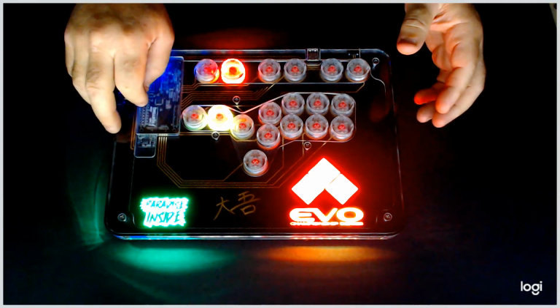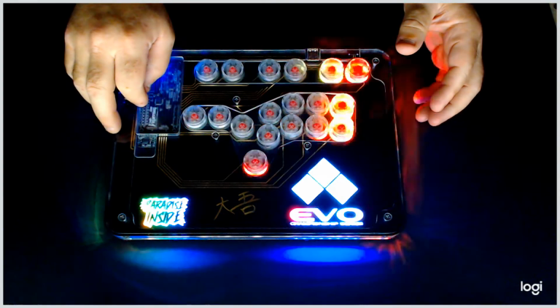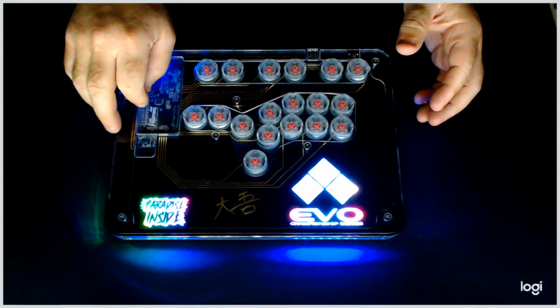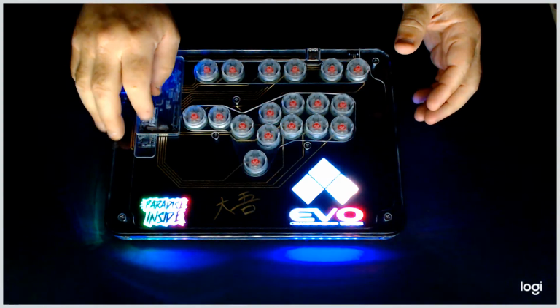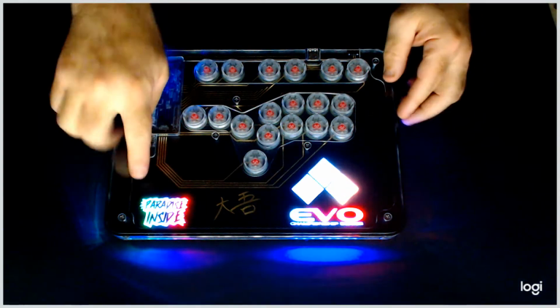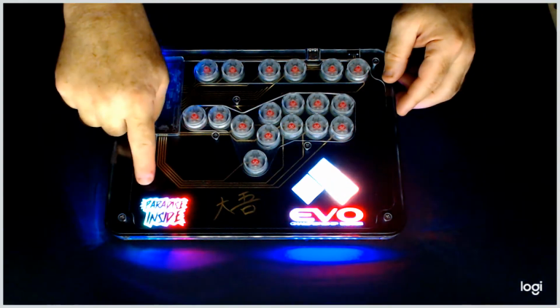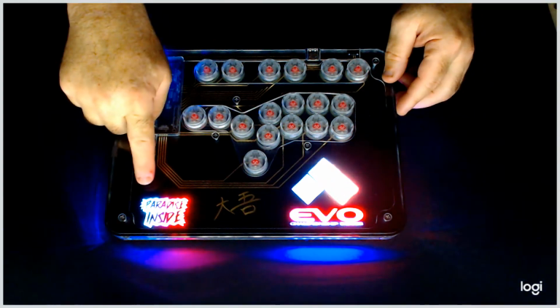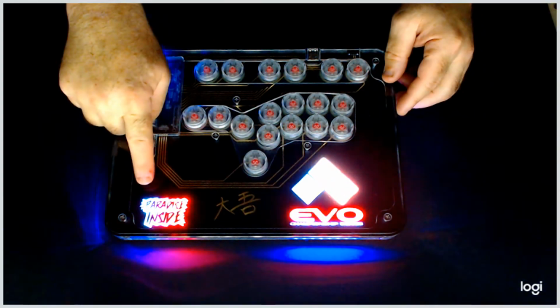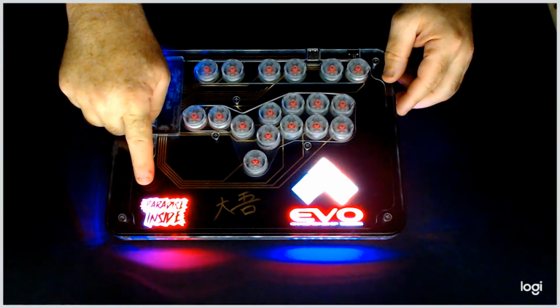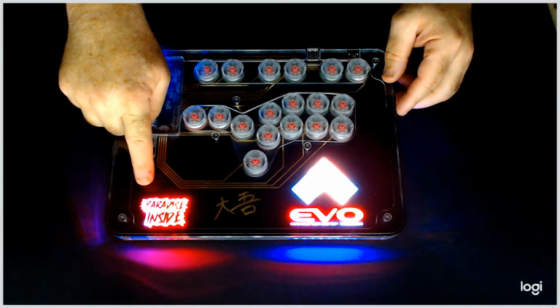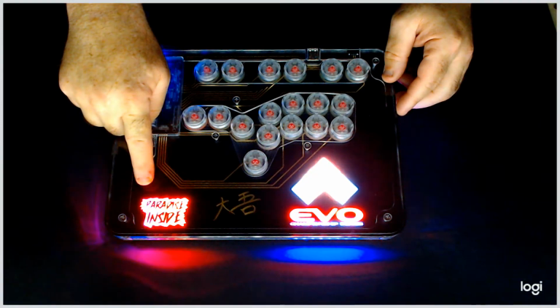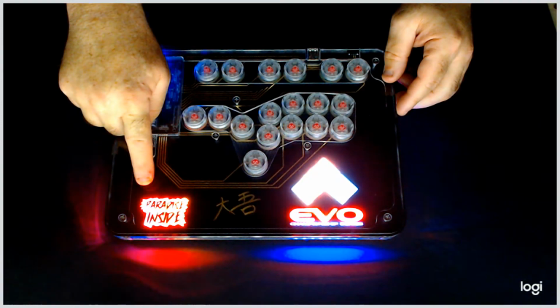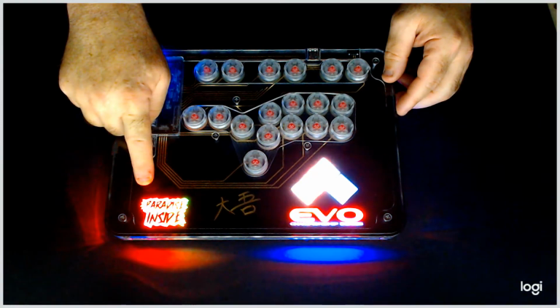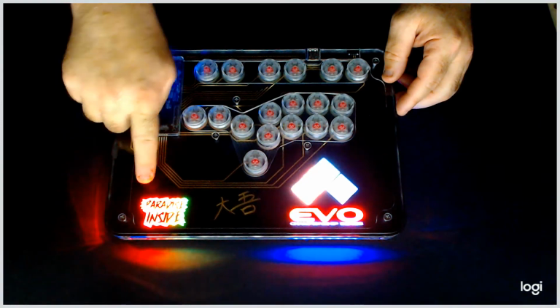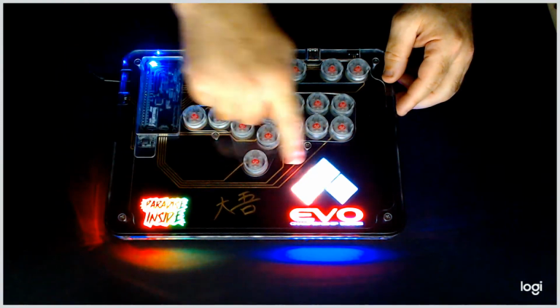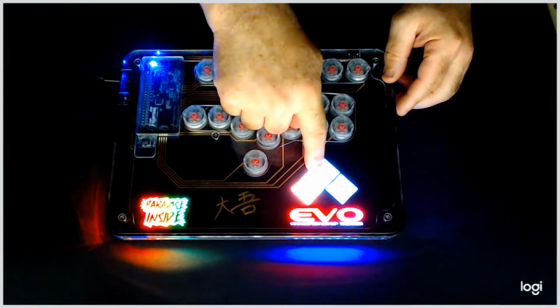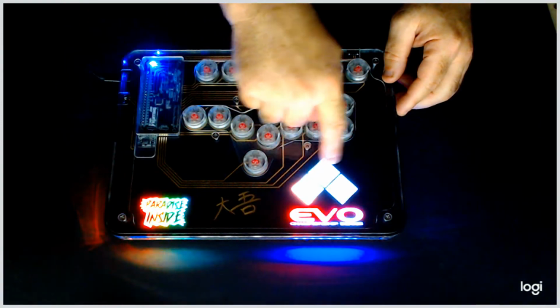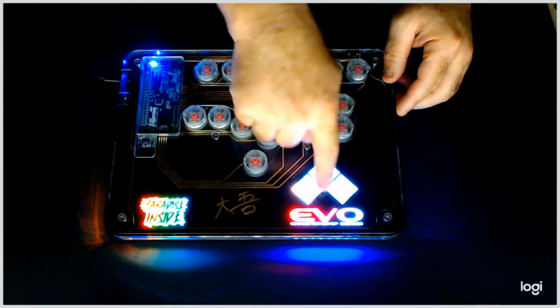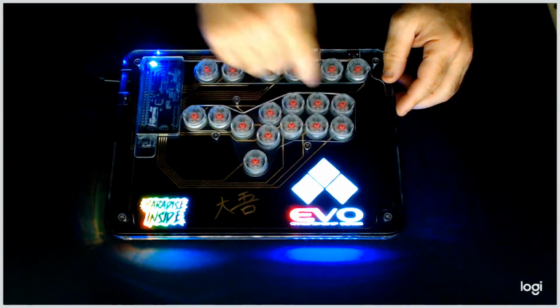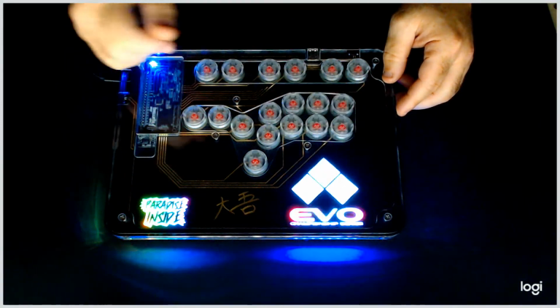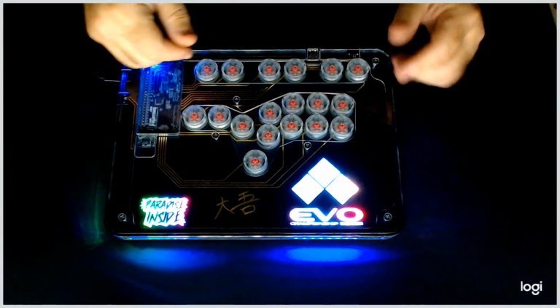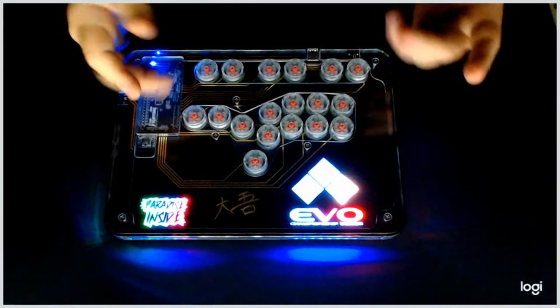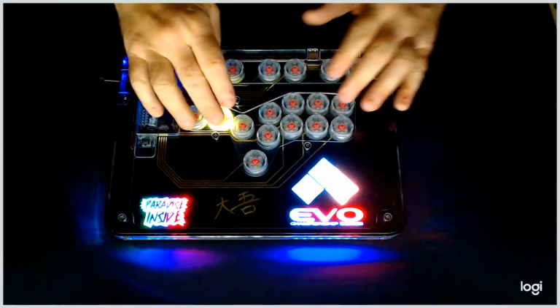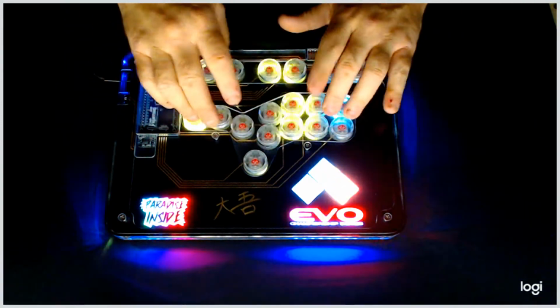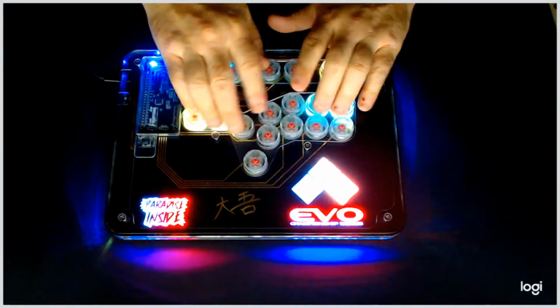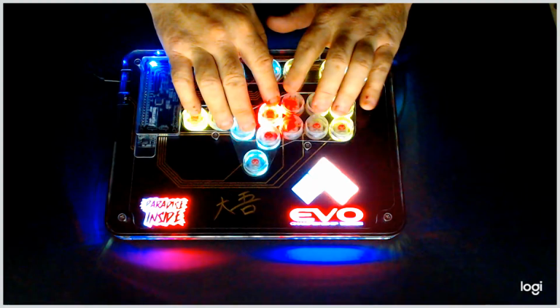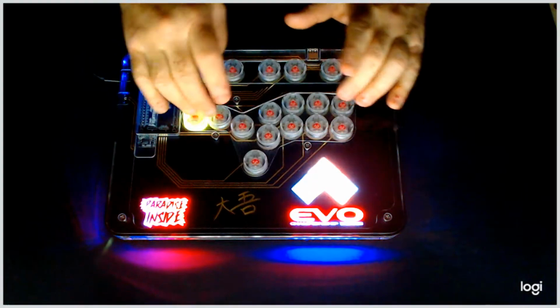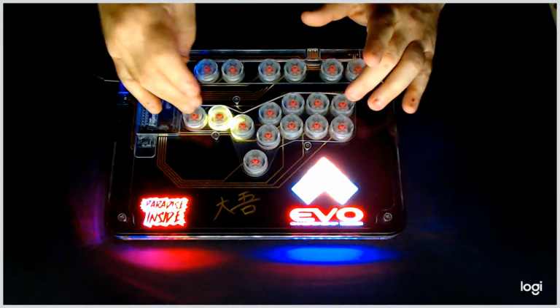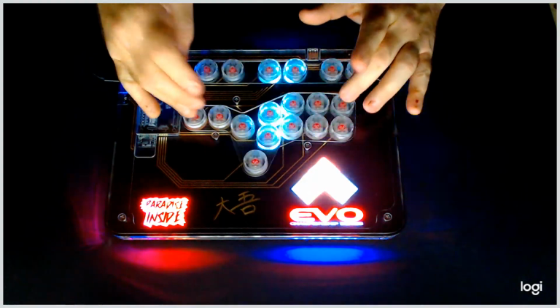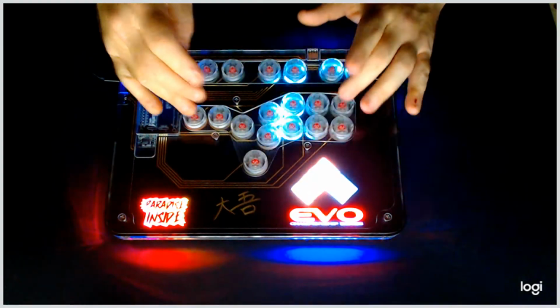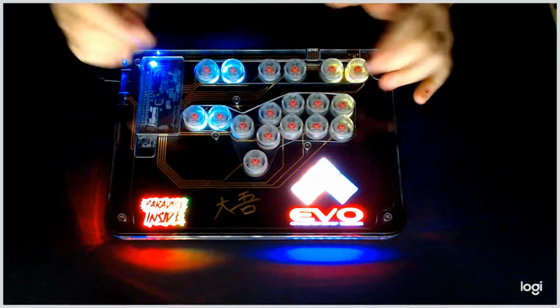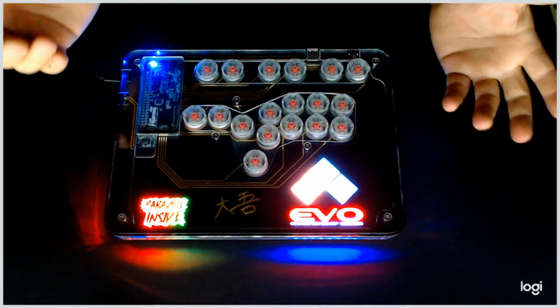When you hit that, you'll notice the Paradise Inside goes back to the rainbow and the Evo goes back to its colors. Now you can do whatever you want and look at the function properly.